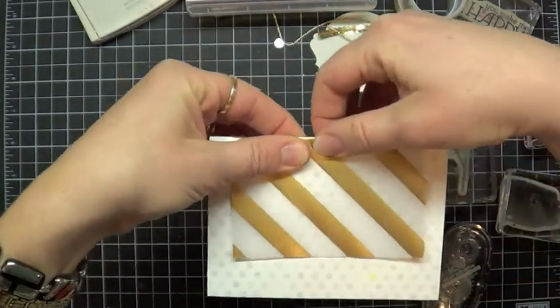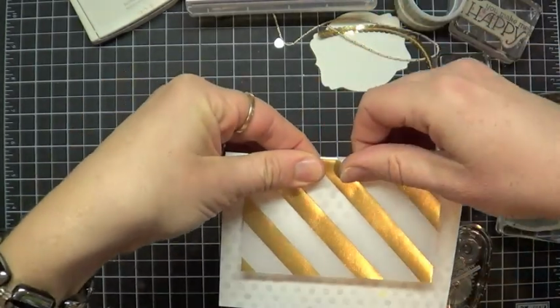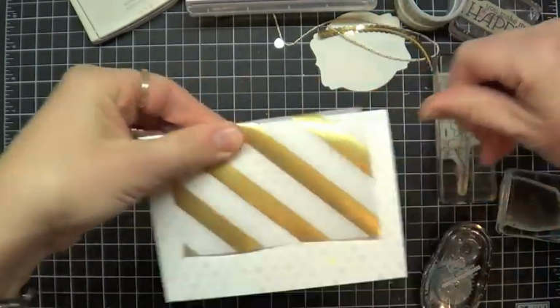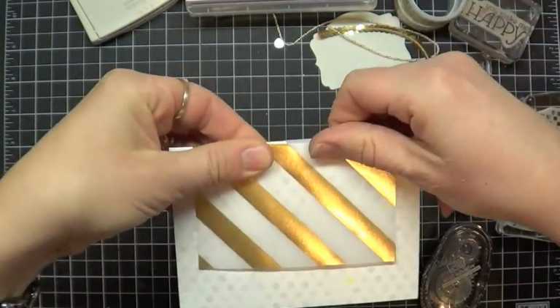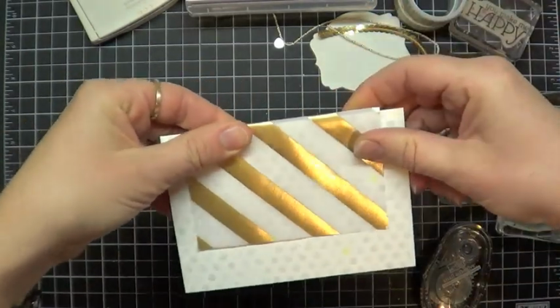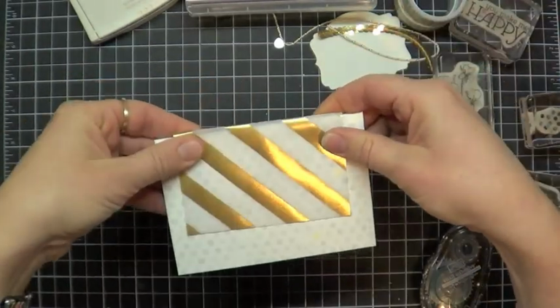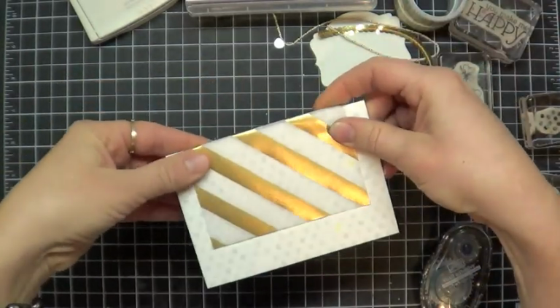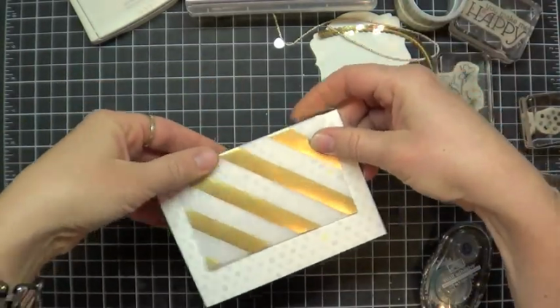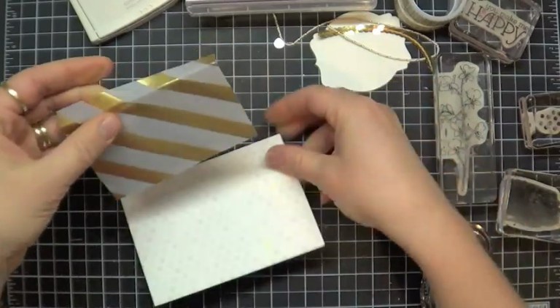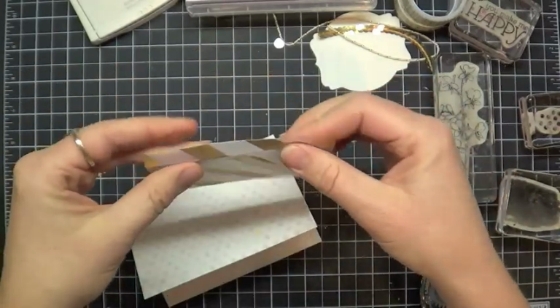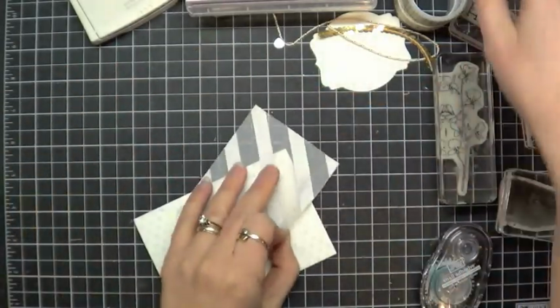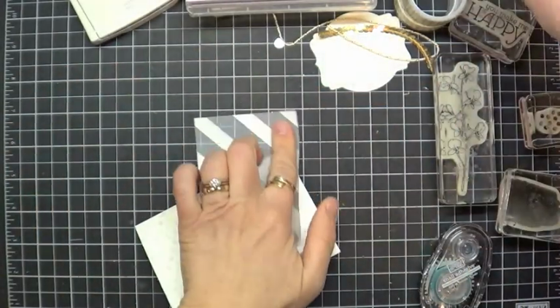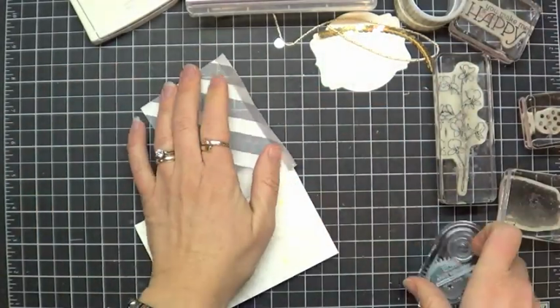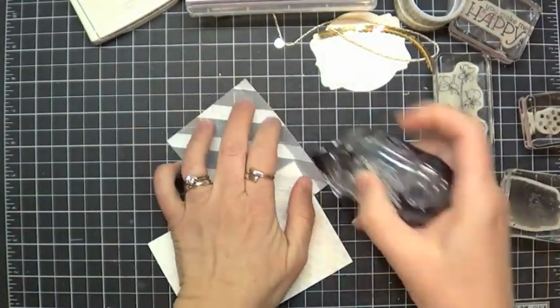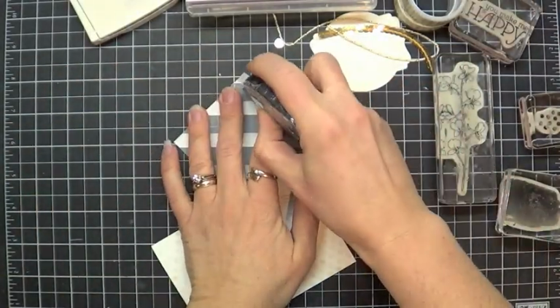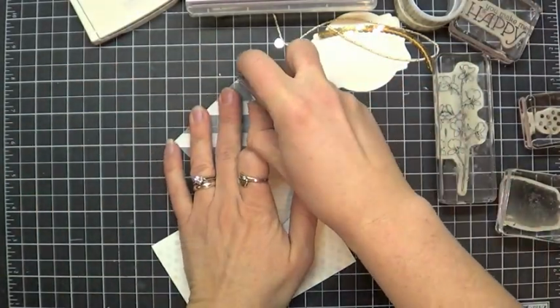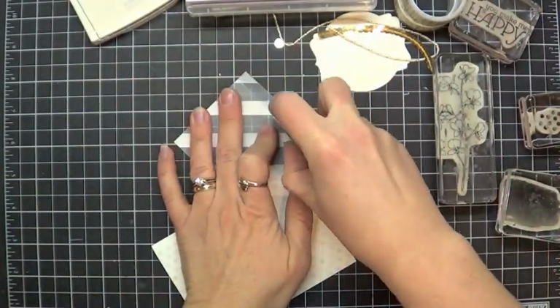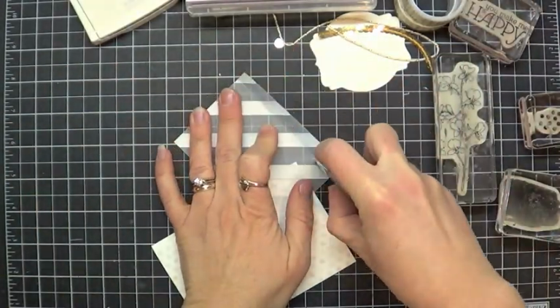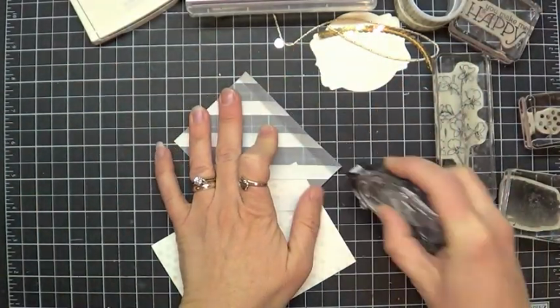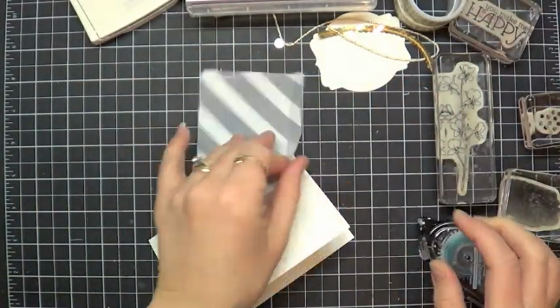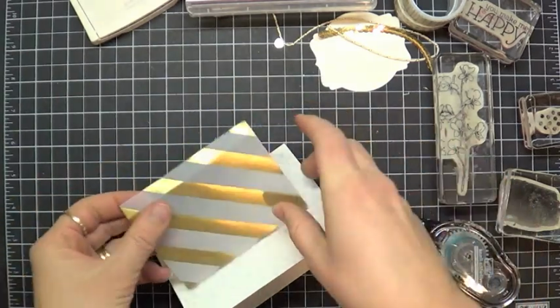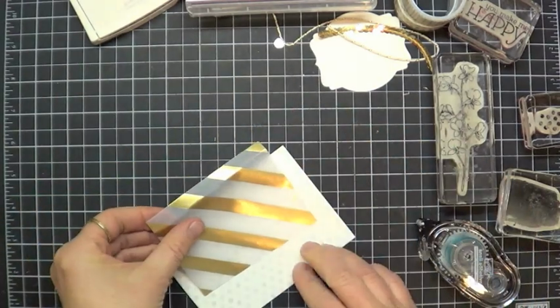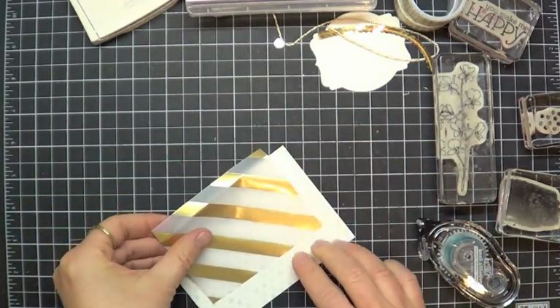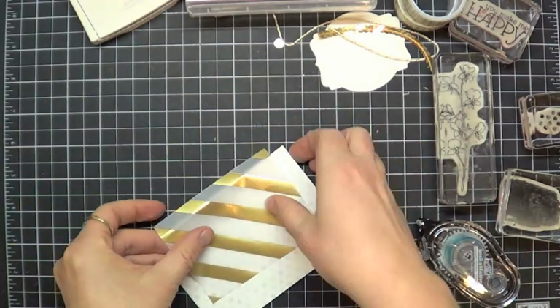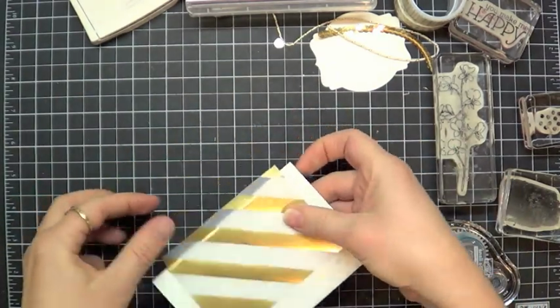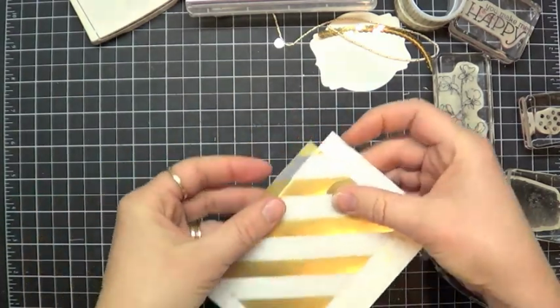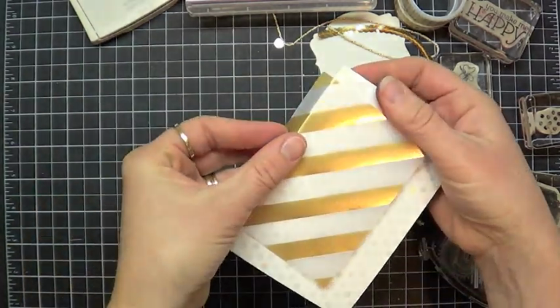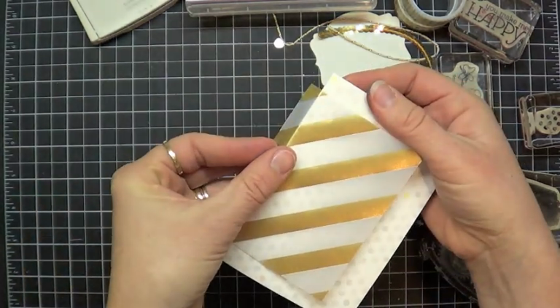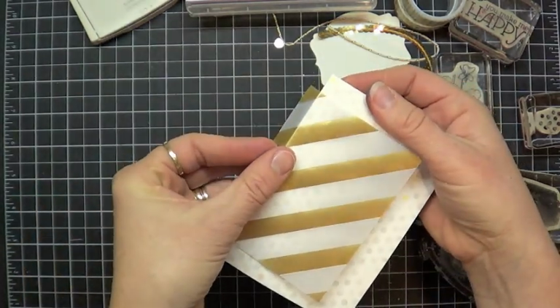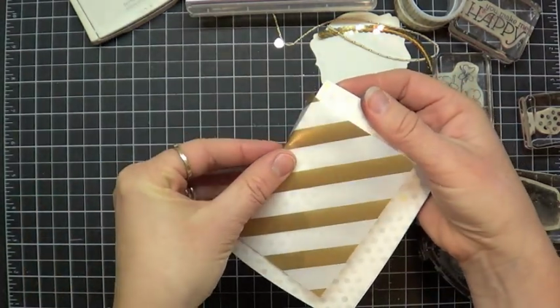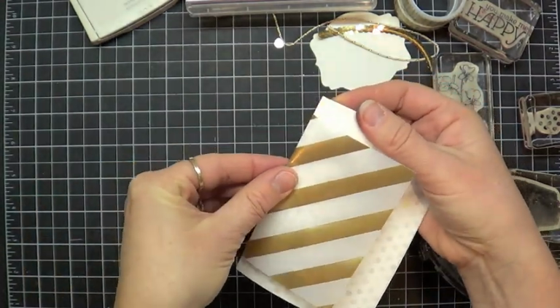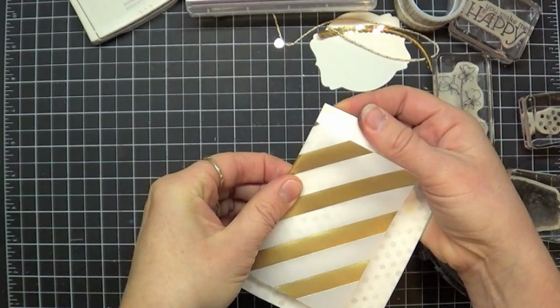I'm just going to fold over this piece of gold vellum foil — isn't it gorgeous? Then take a piece of snail and run it along the back so that we have our vellum ready to tuck around the front of the card.